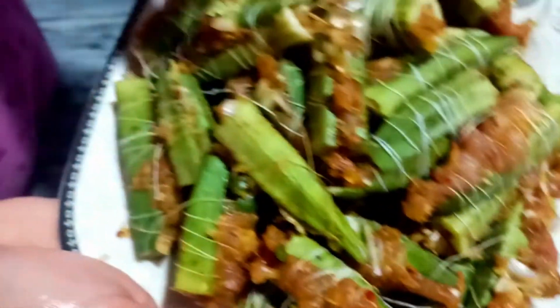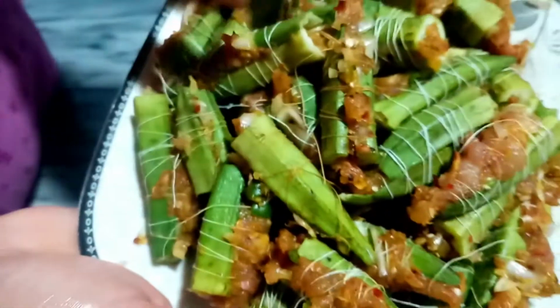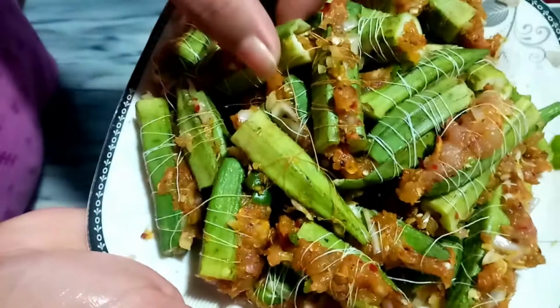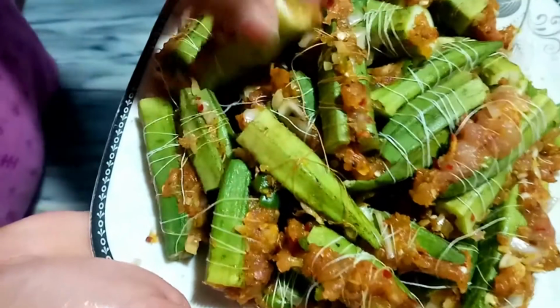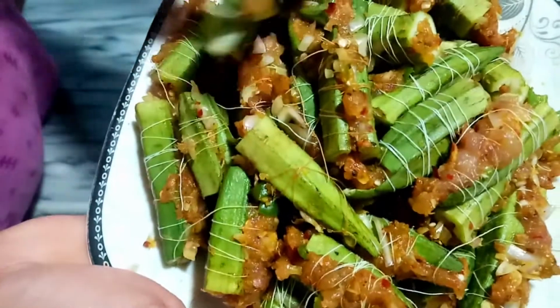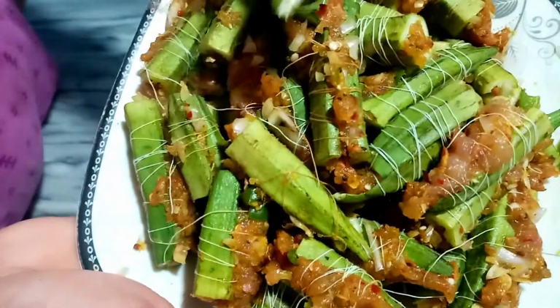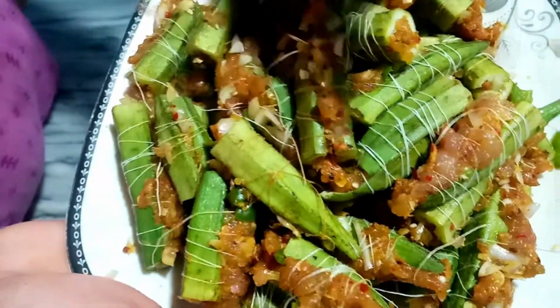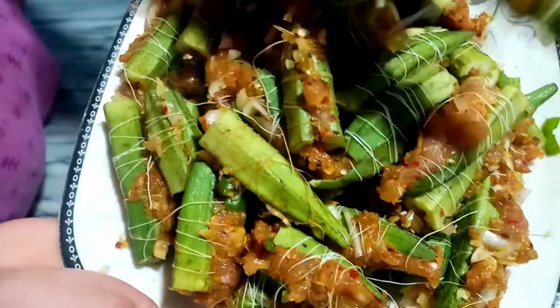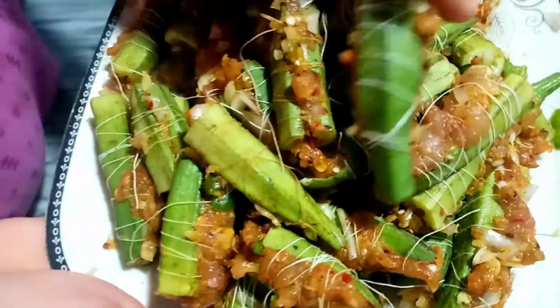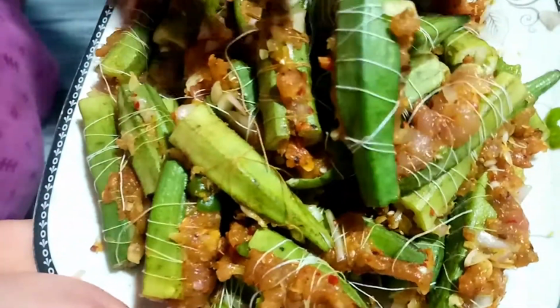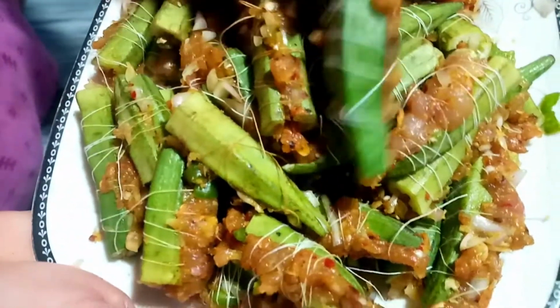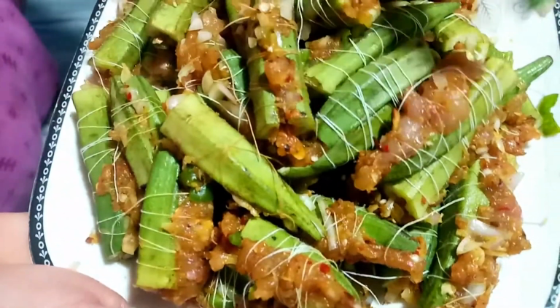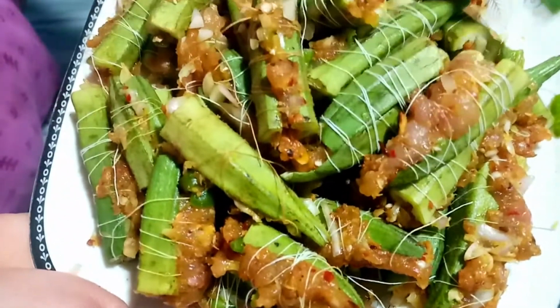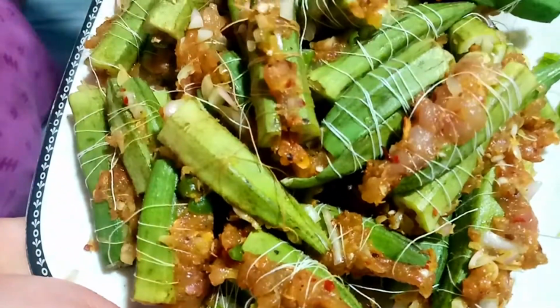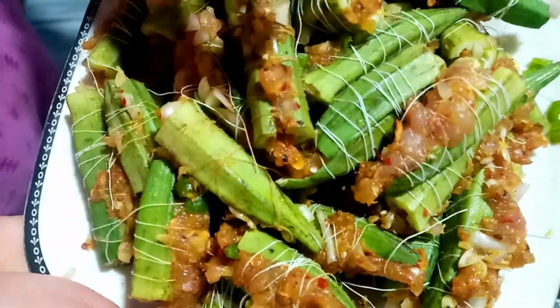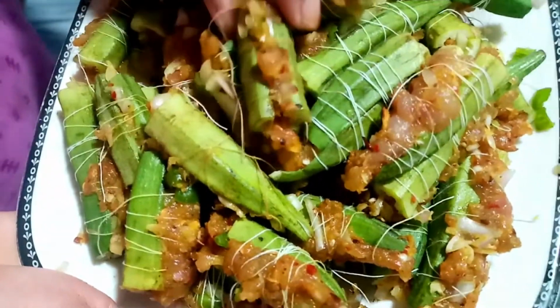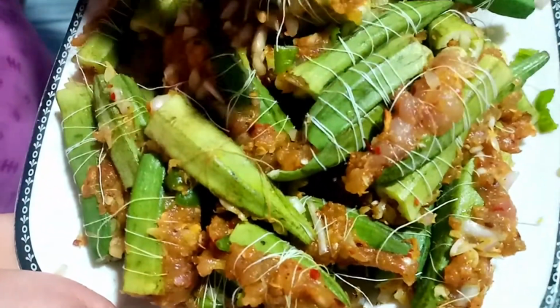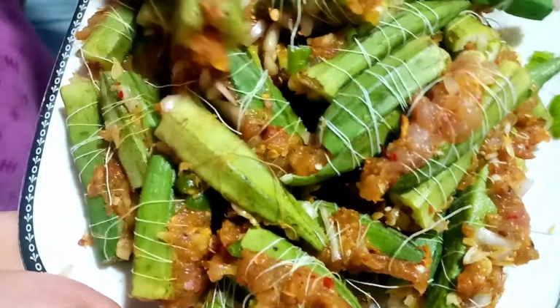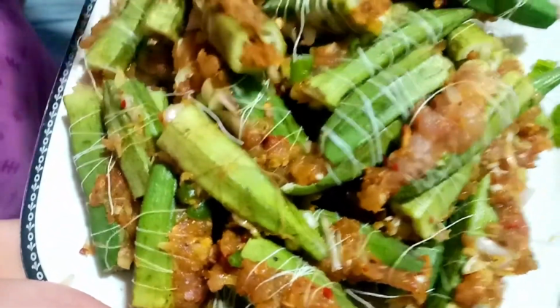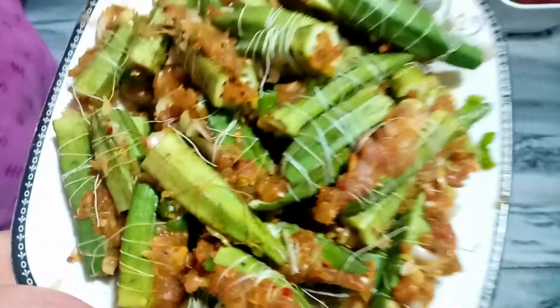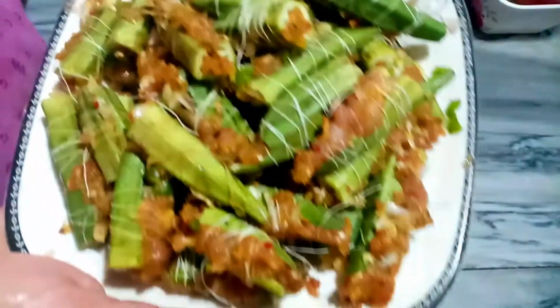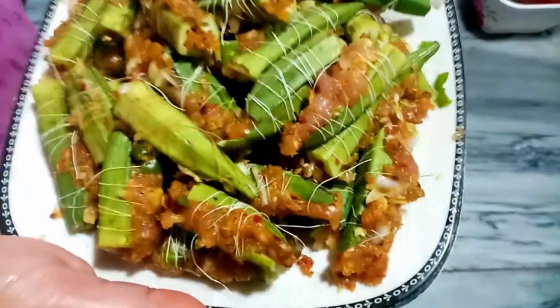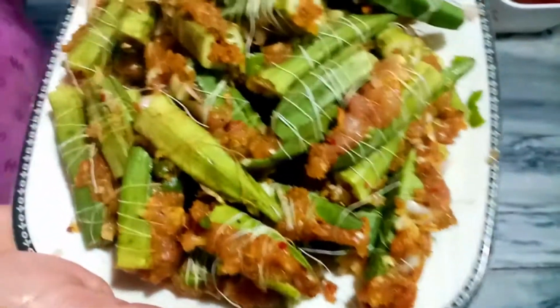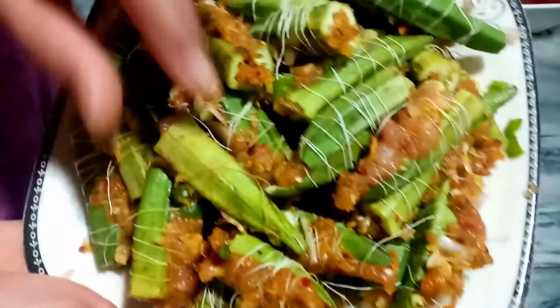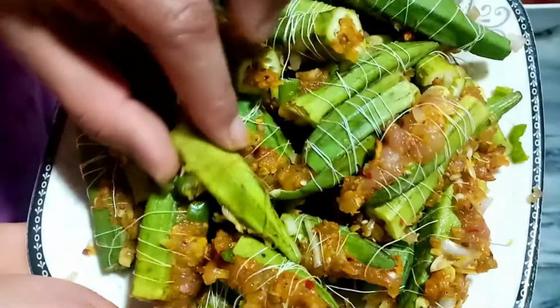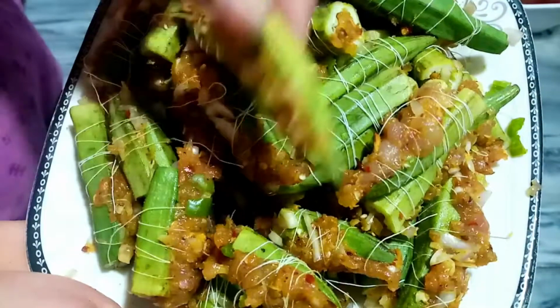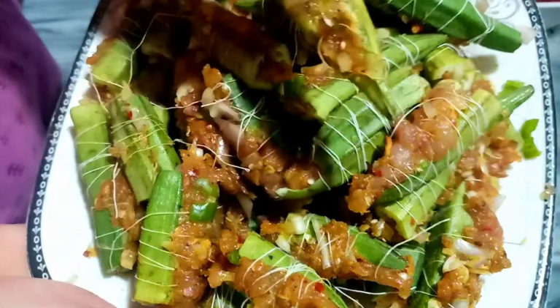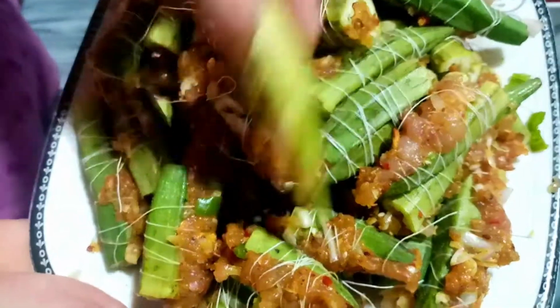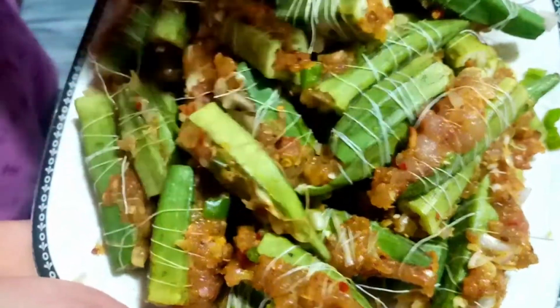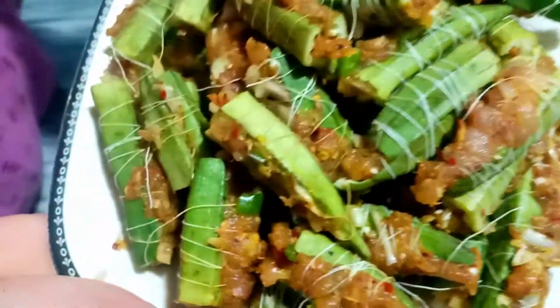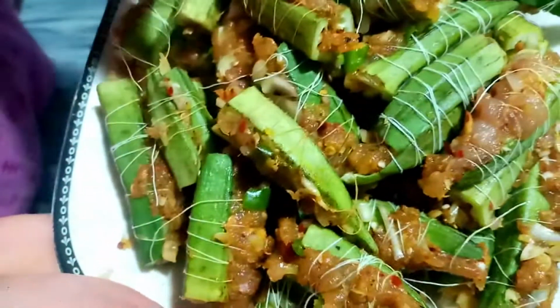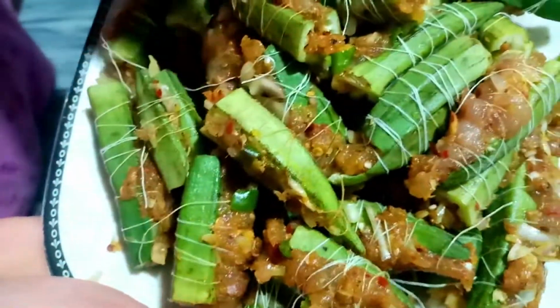I have left the beef in rice. I have left the beef. I will fry it.